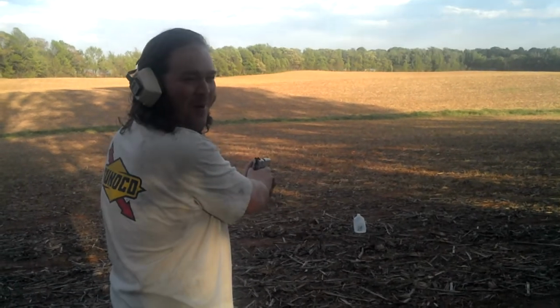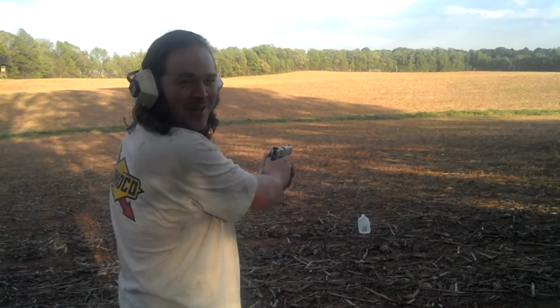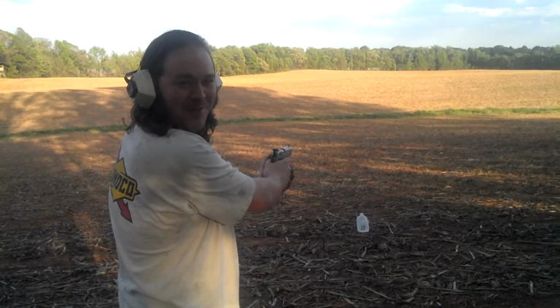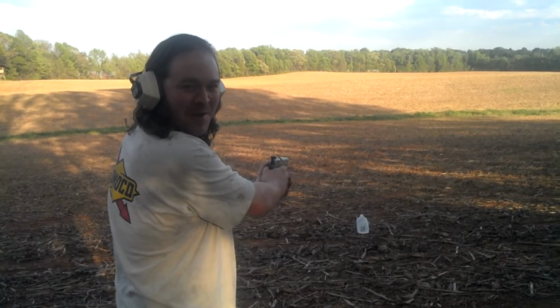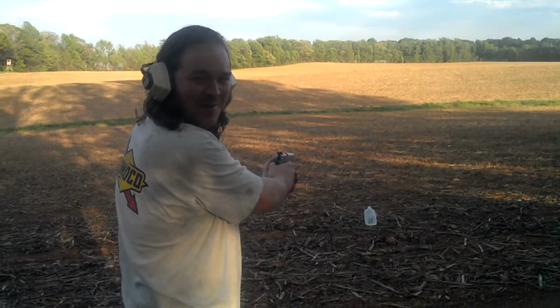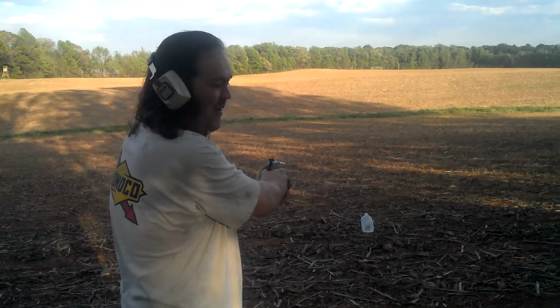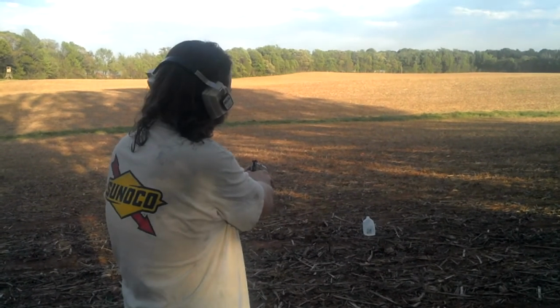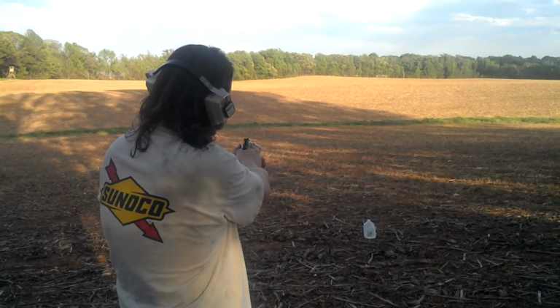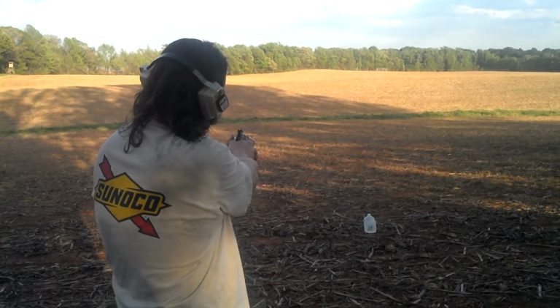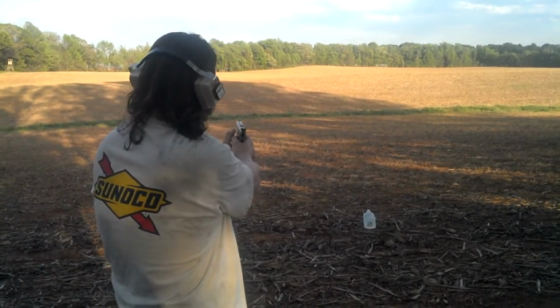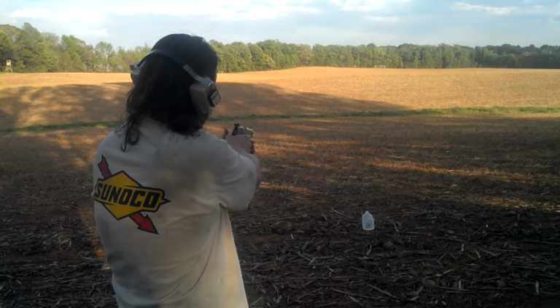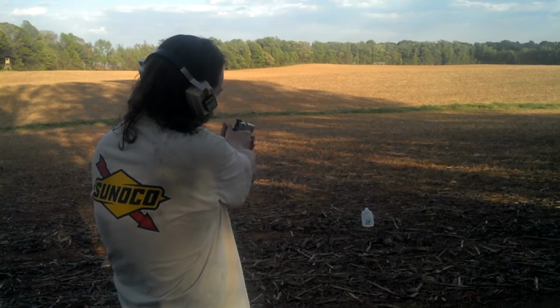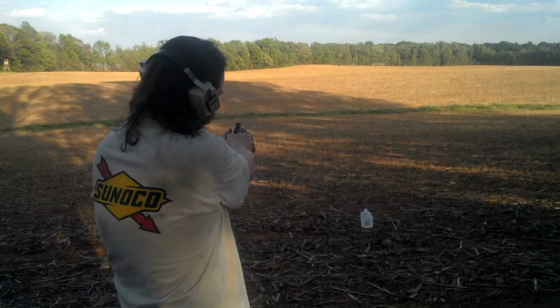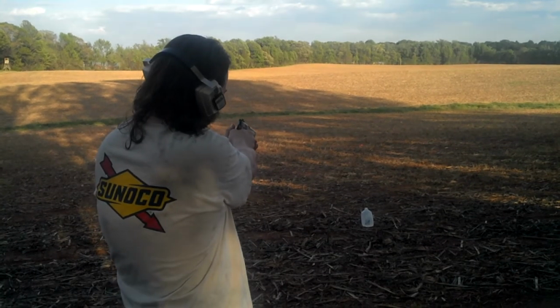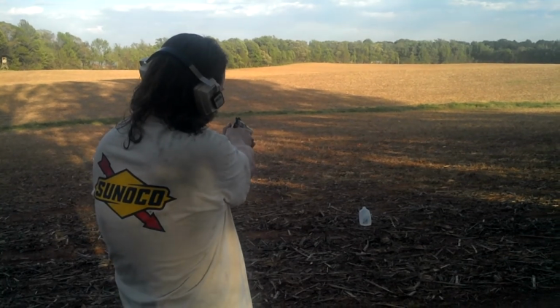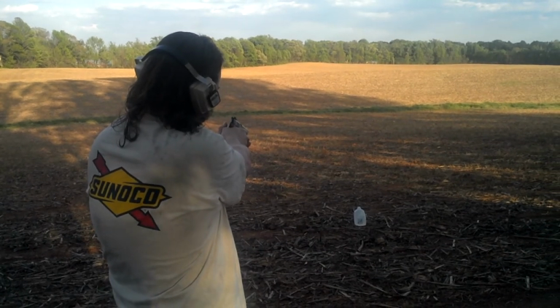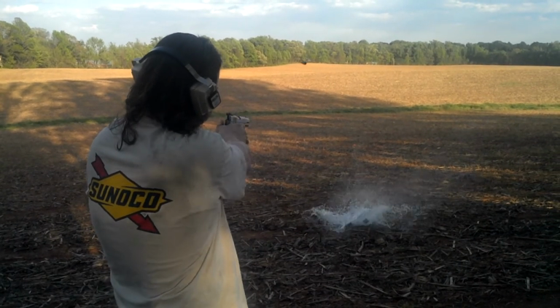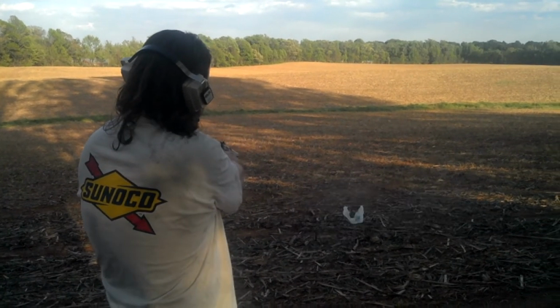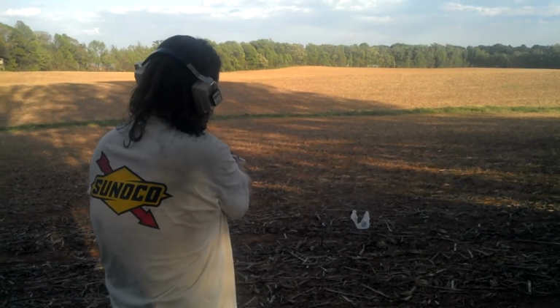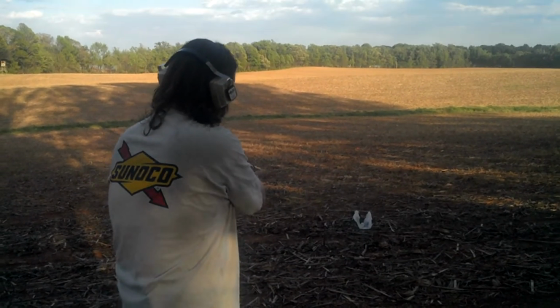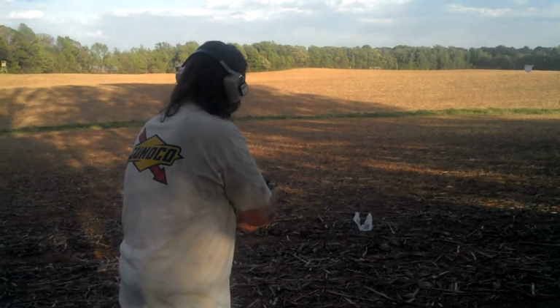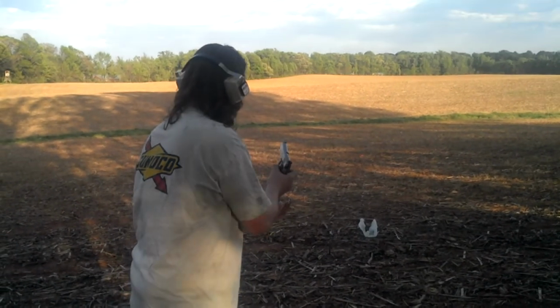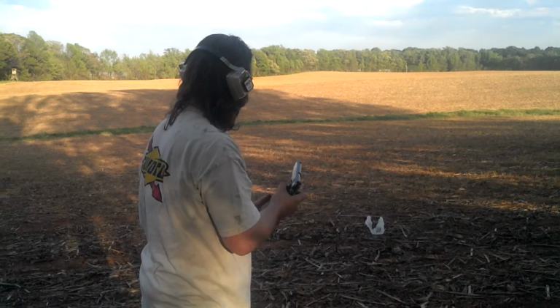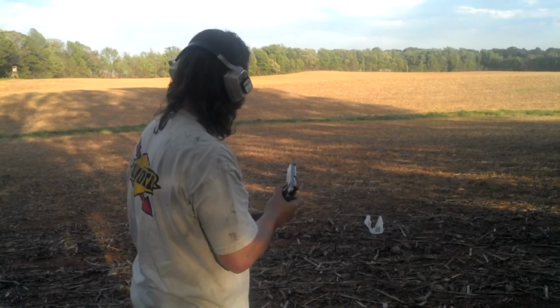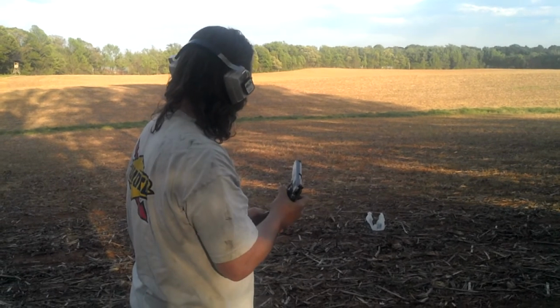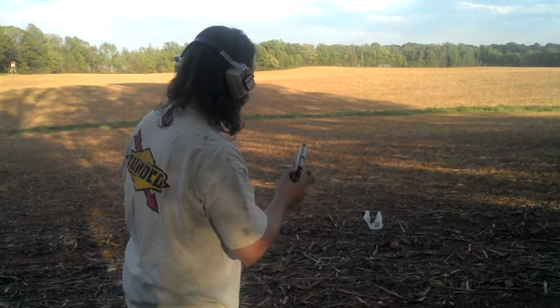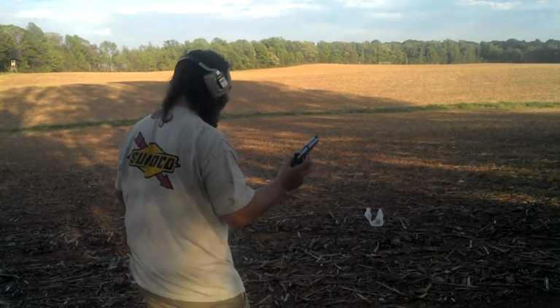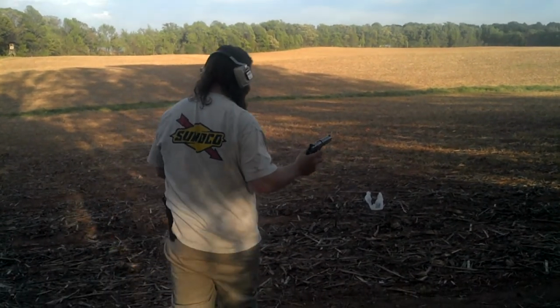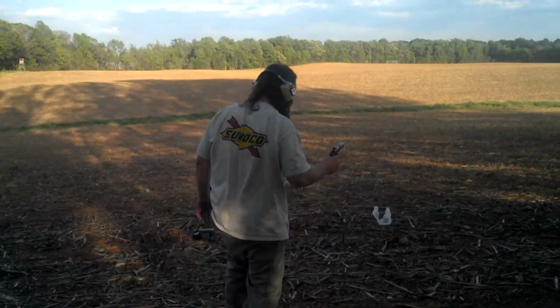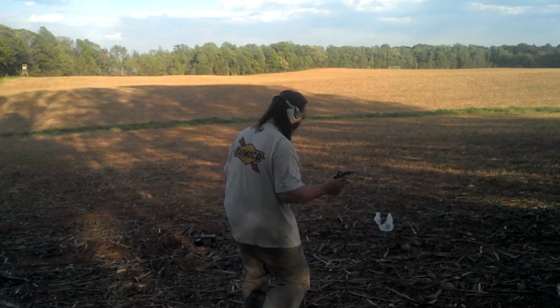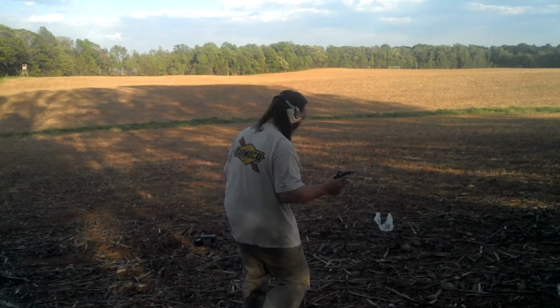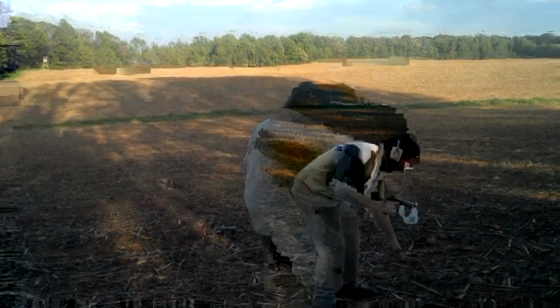Here's the part where you're gonna end up out-shooting me on my own video. What an explosion, brother! Damn right, look at that — that's awesome!